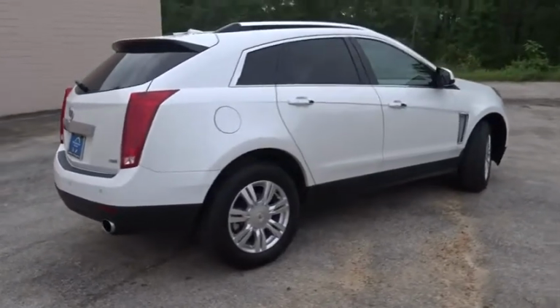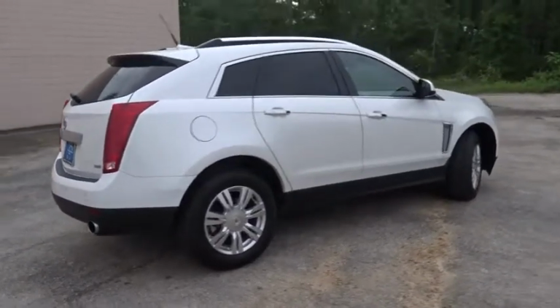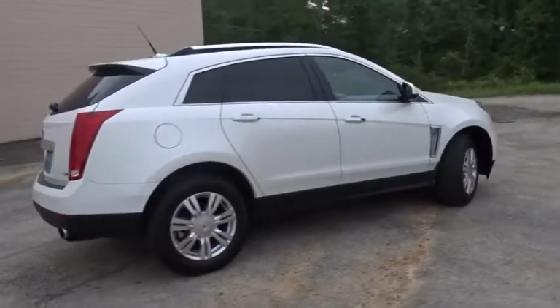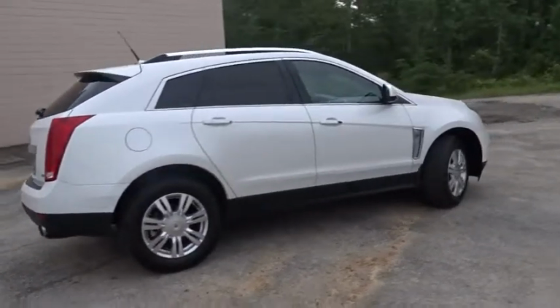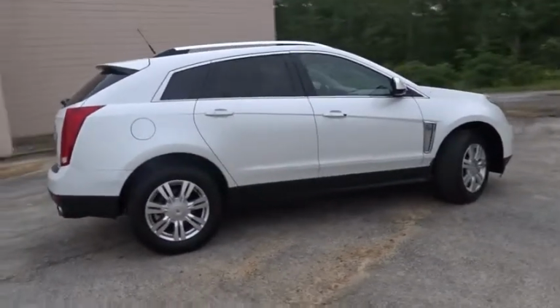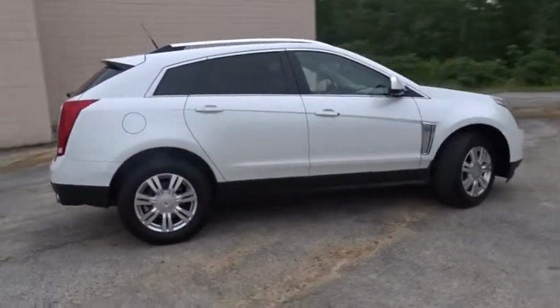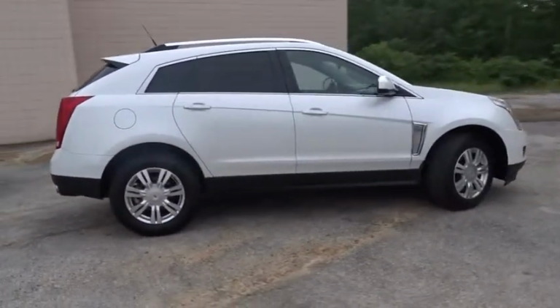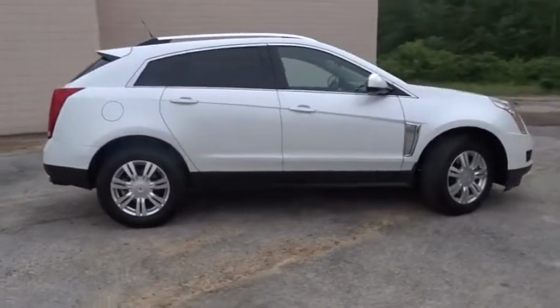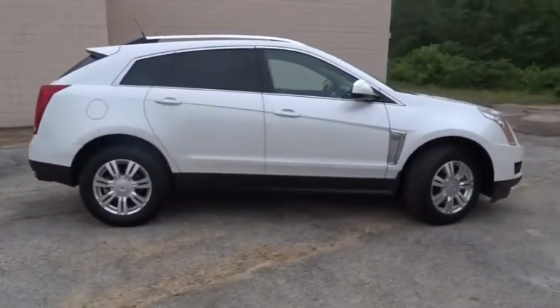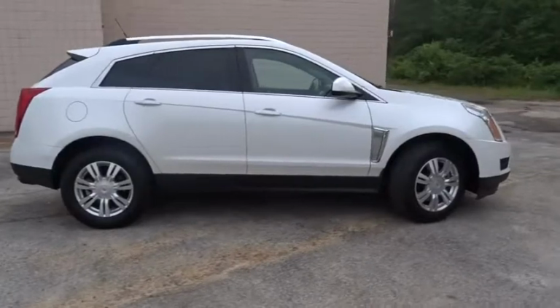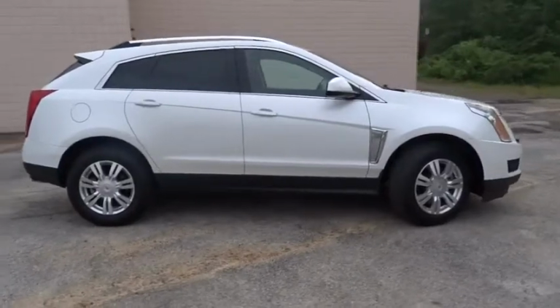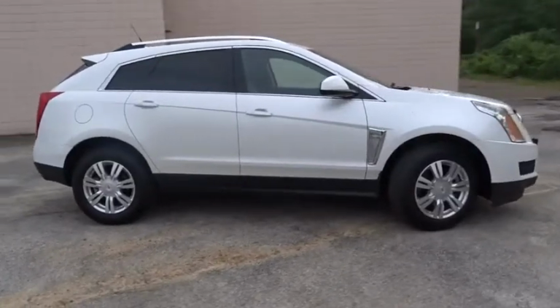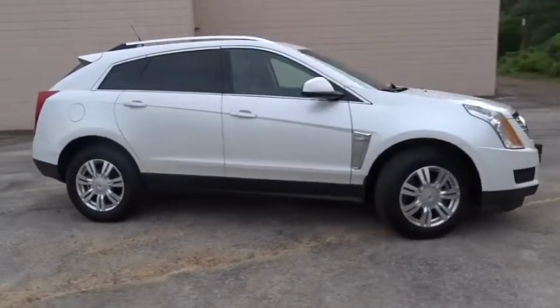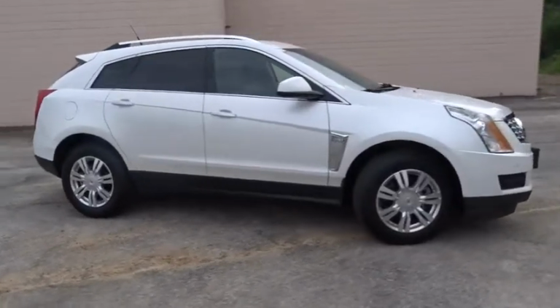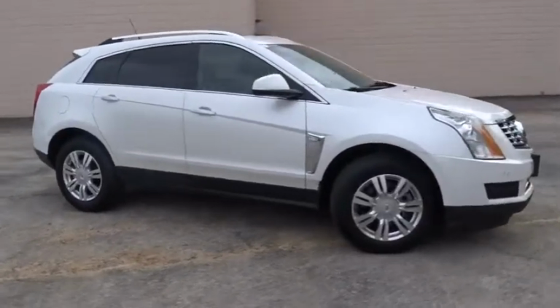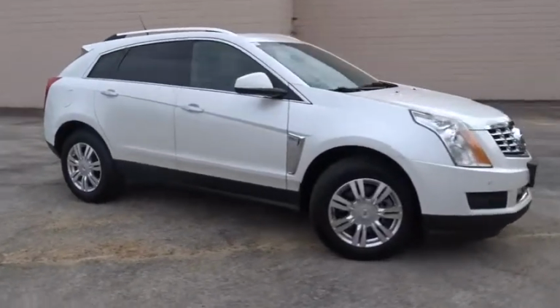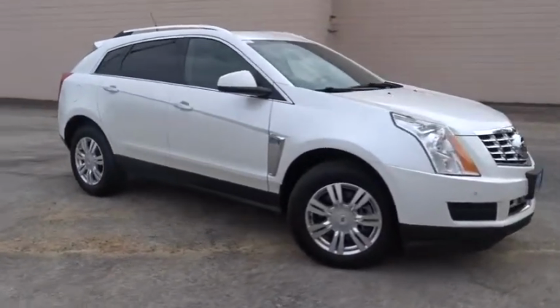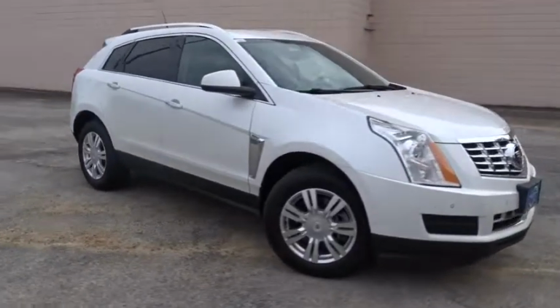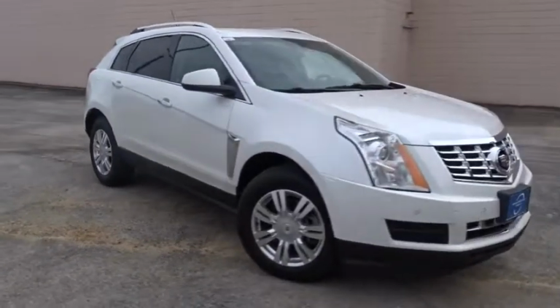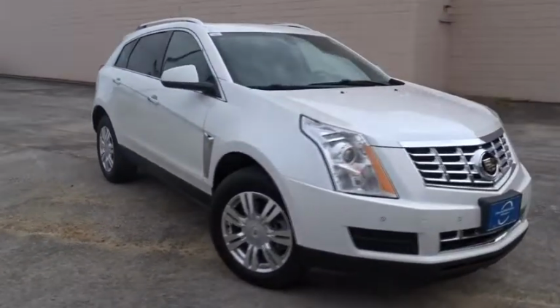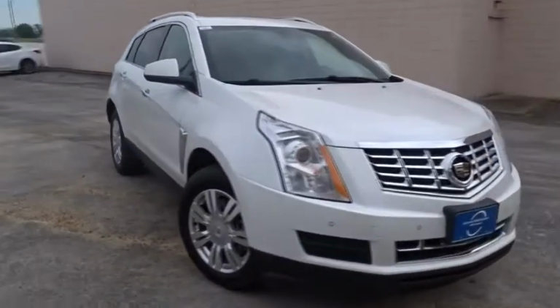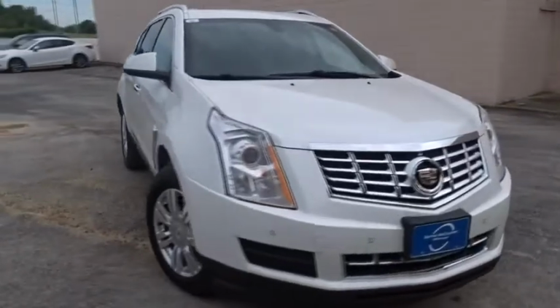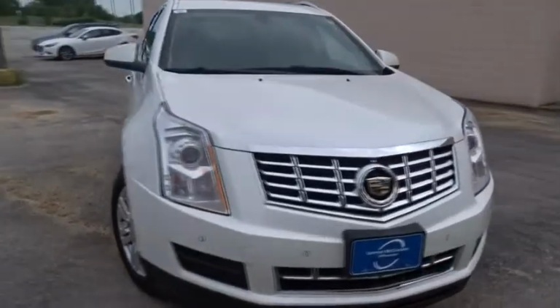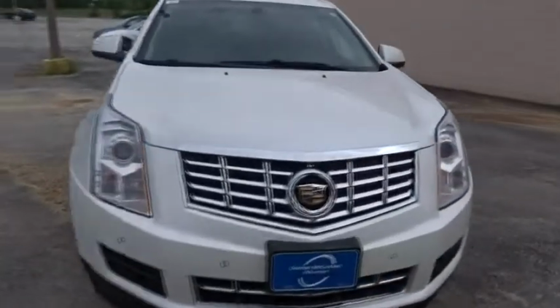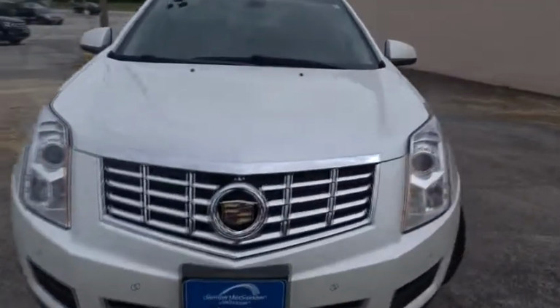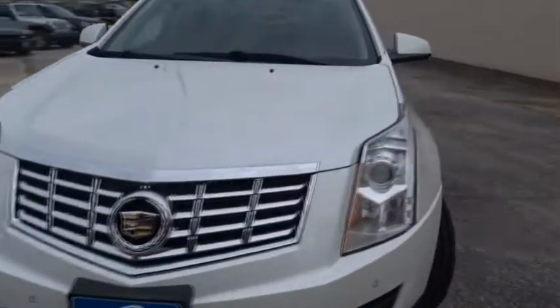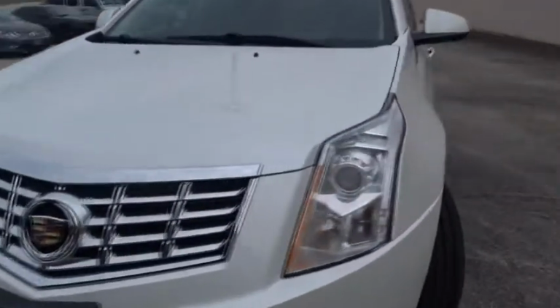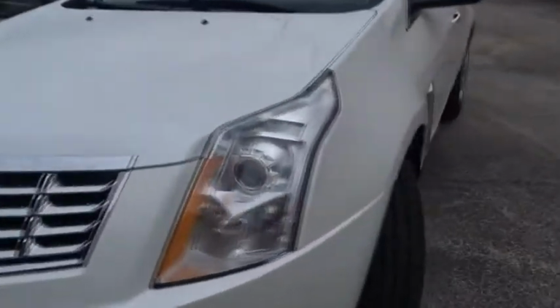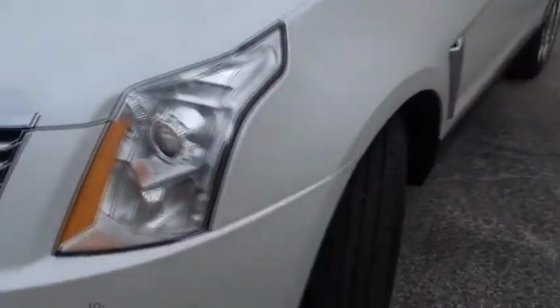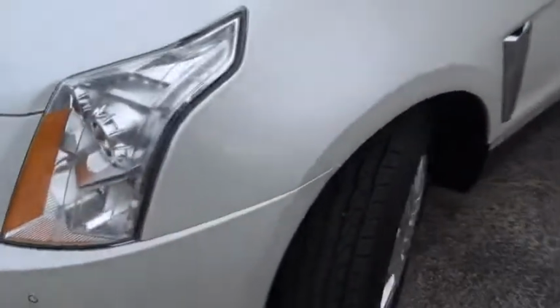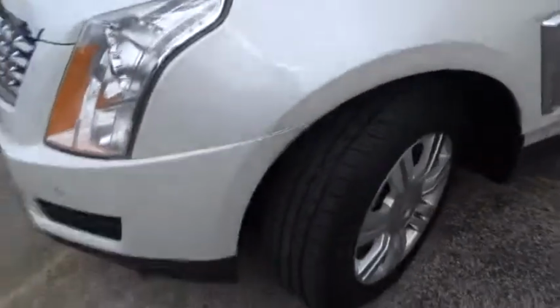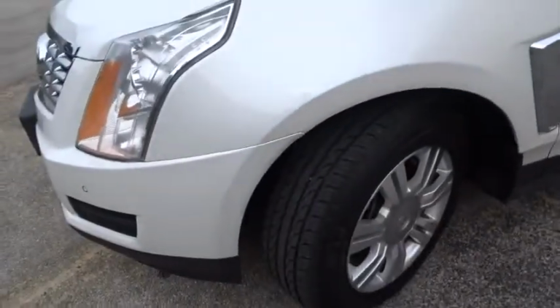Here are some of this vehicle's great options: keyless entry, power passenger seat, stability control, steering wheel audio controls, remote engine start, backup camera, navigation system, traction control, anti-lock braking system.